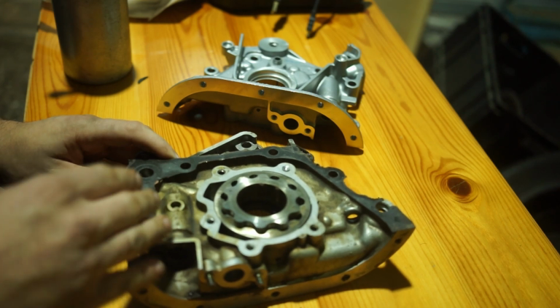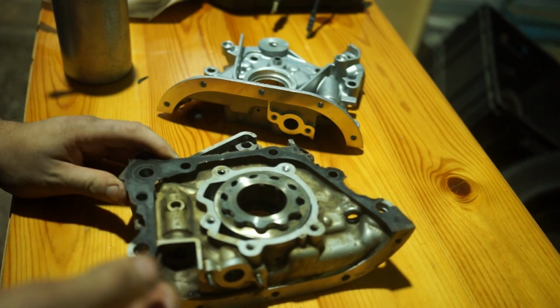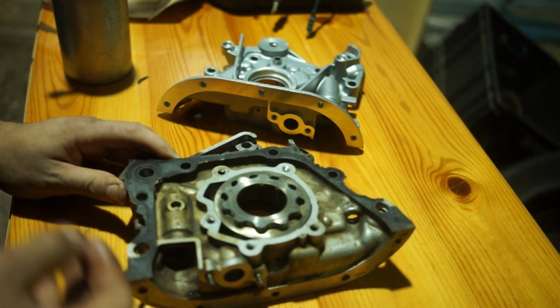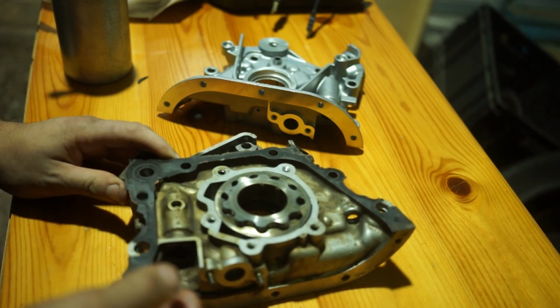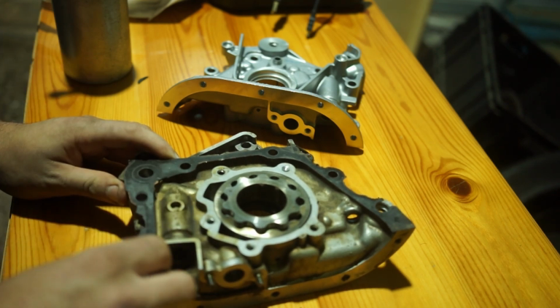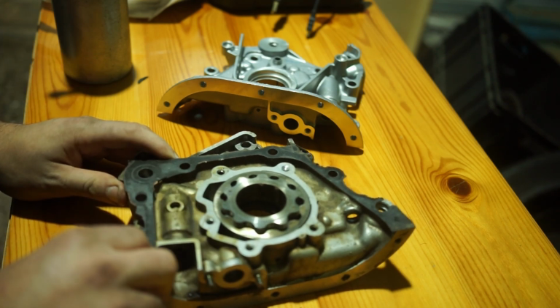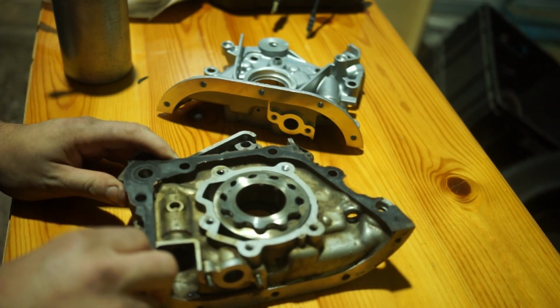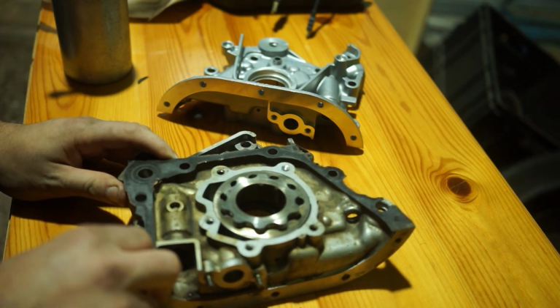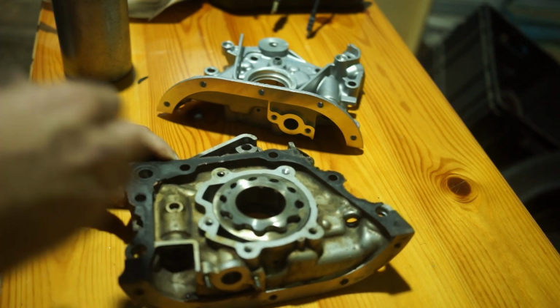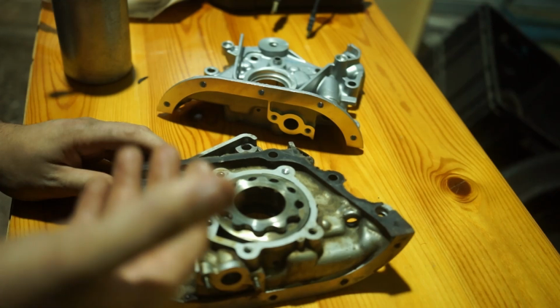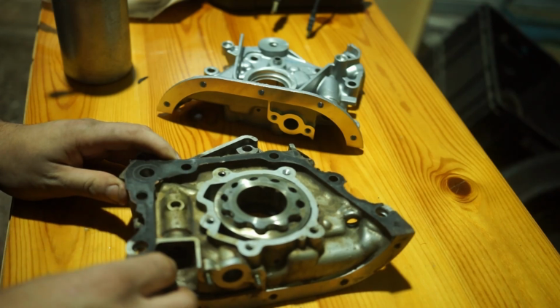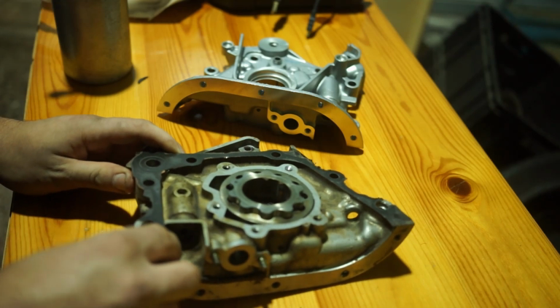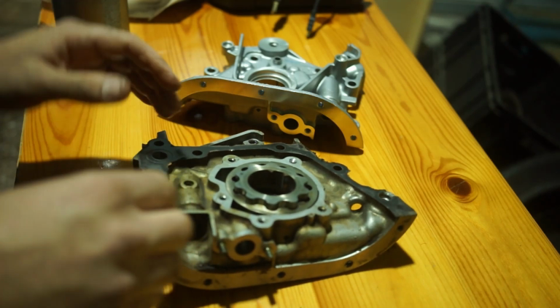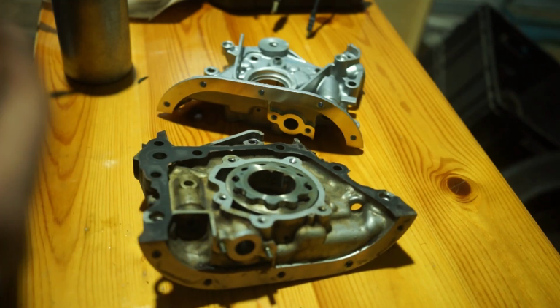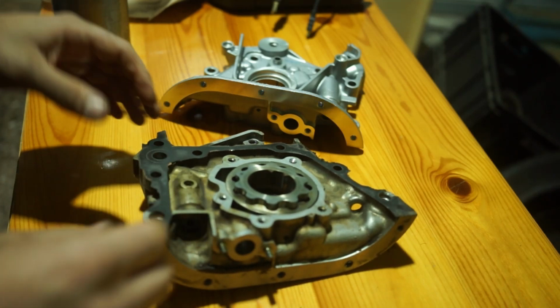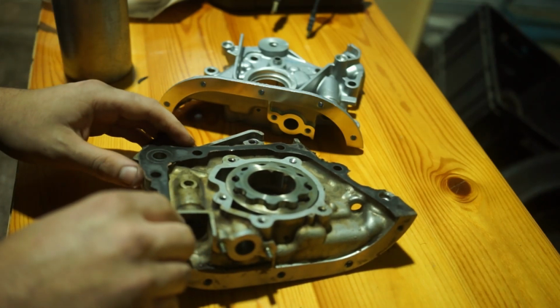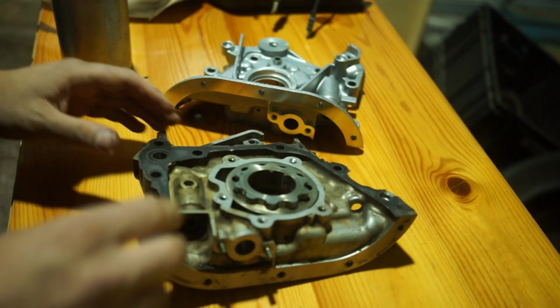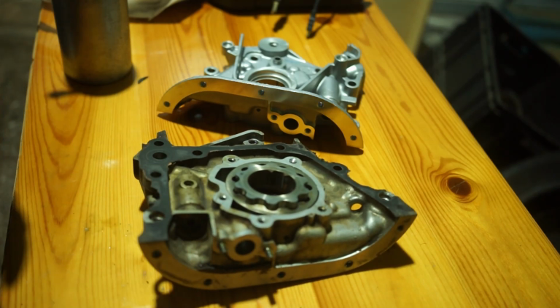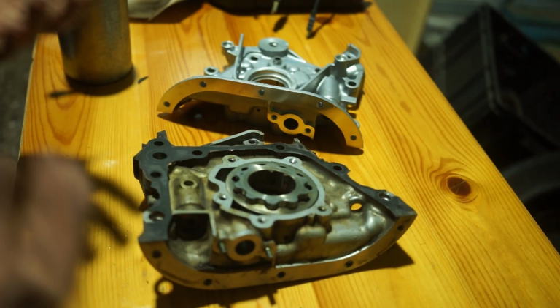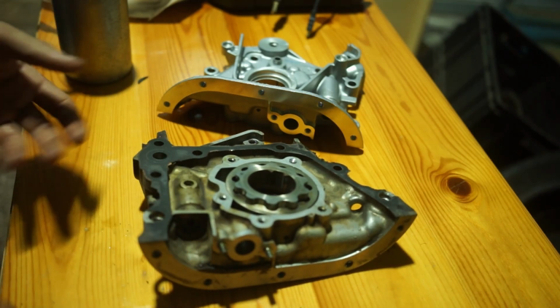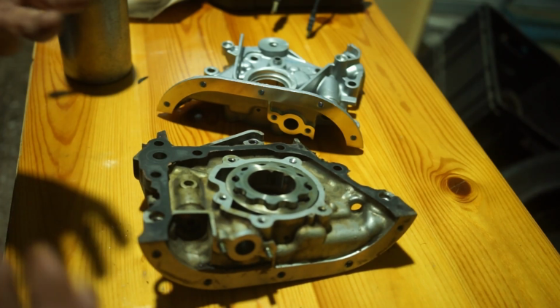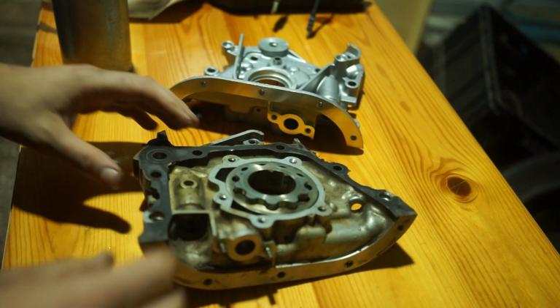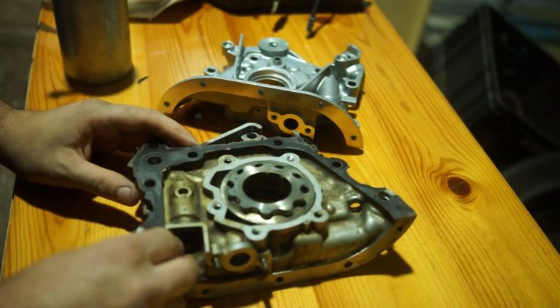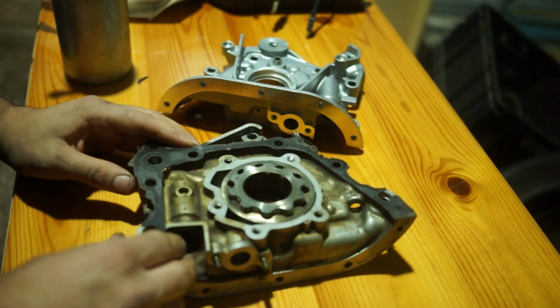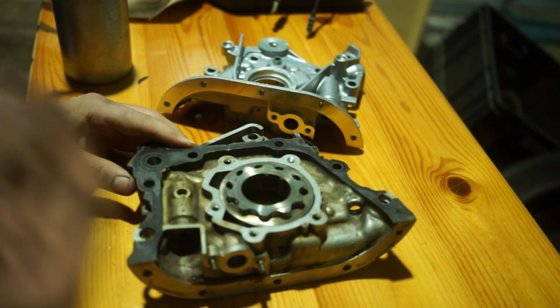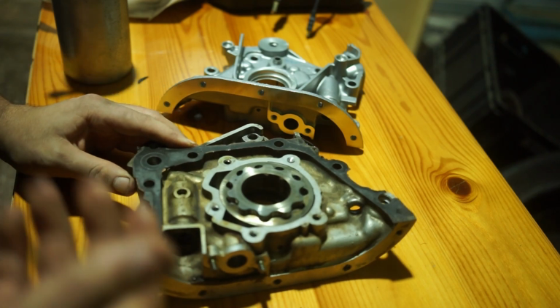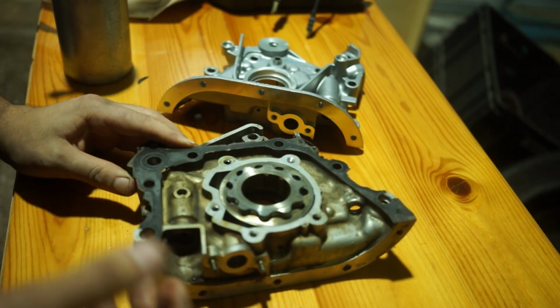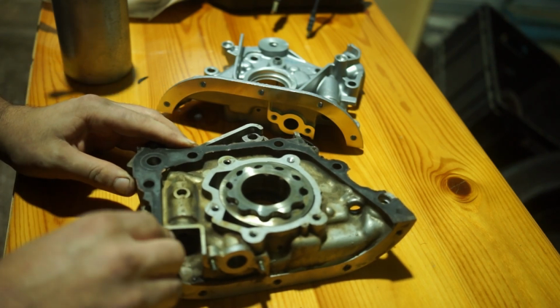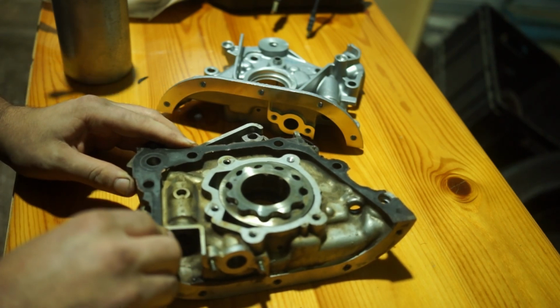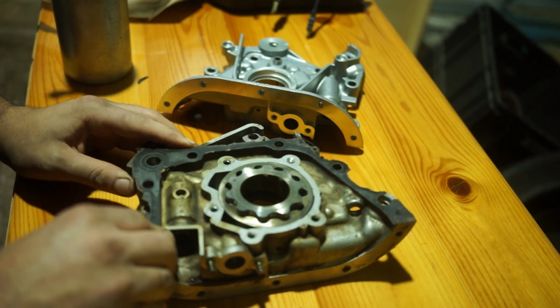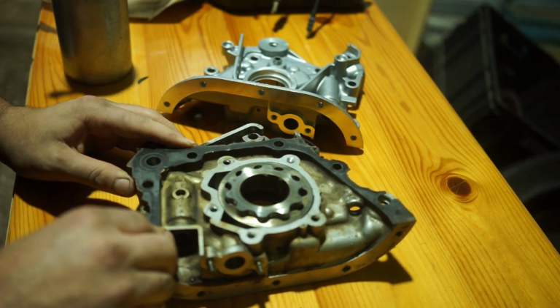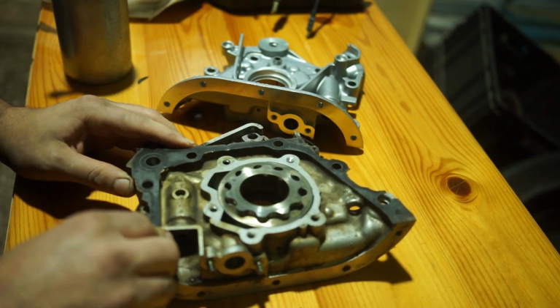Also on an NA engine — or really any engine — you will notice a difference, because high oil pressure causes more friction, and therefore more oil temperature and also a small loss in power.